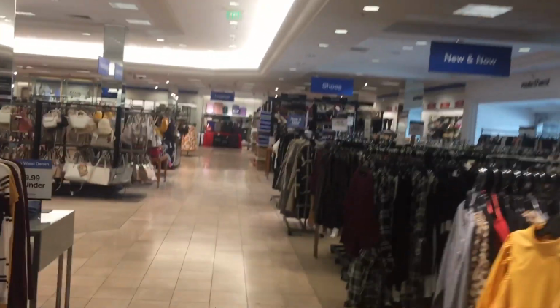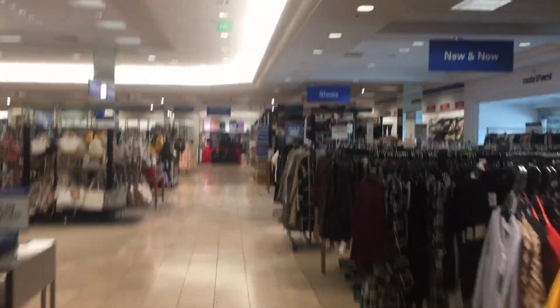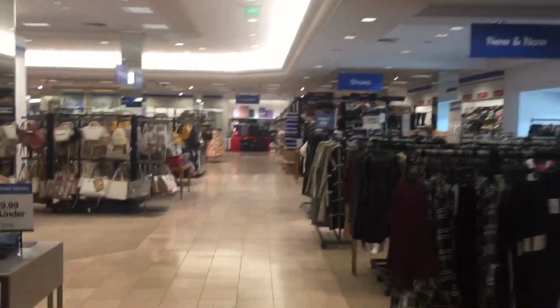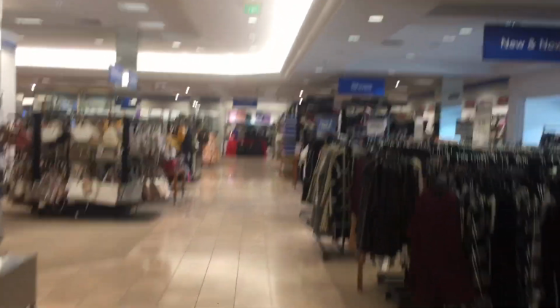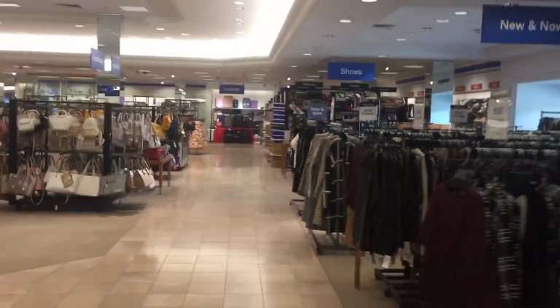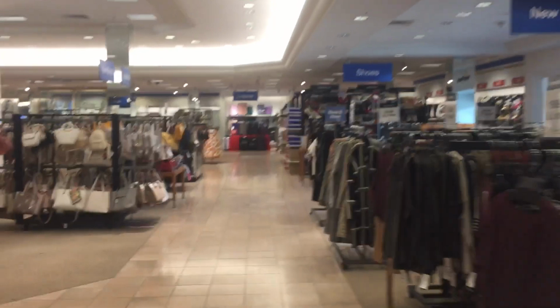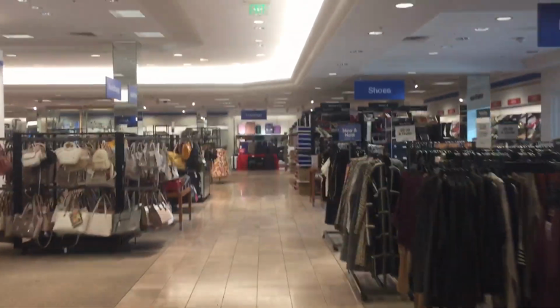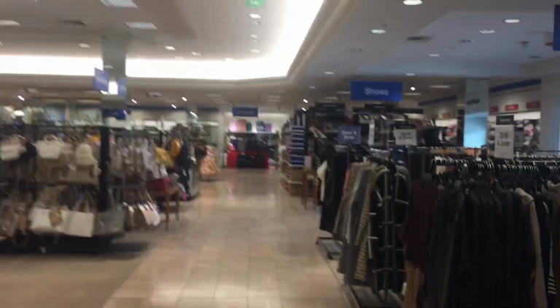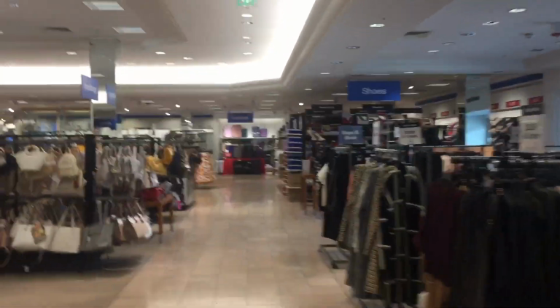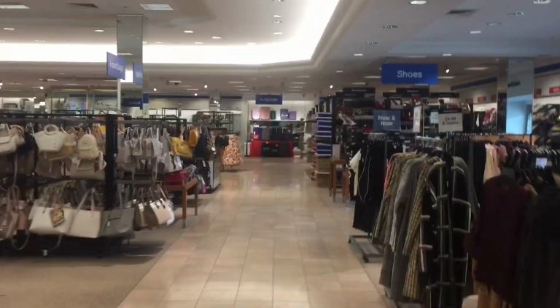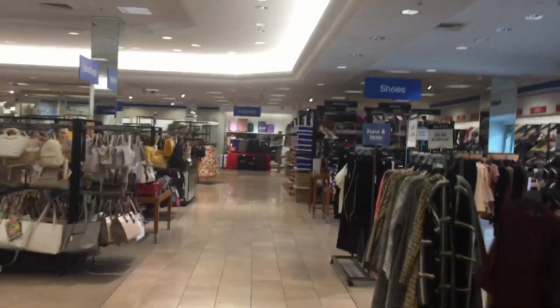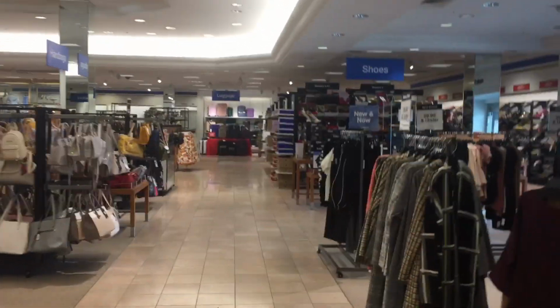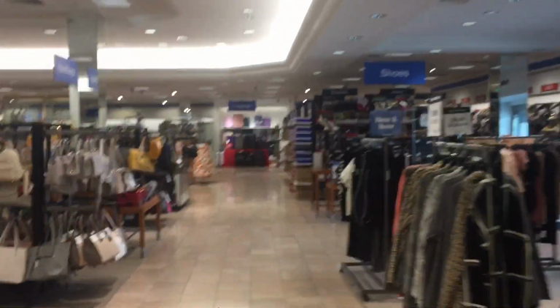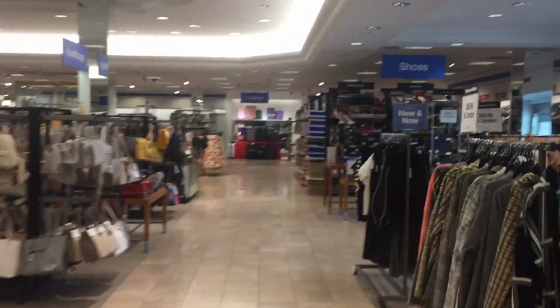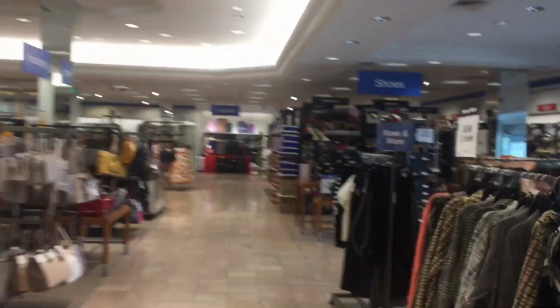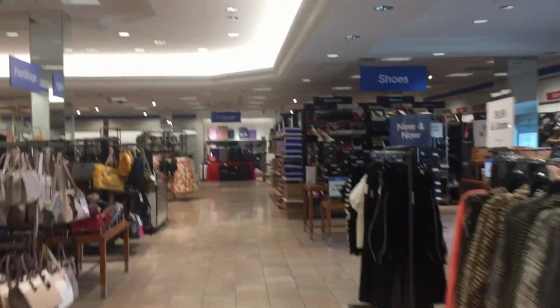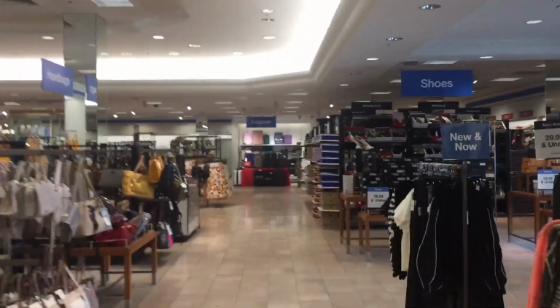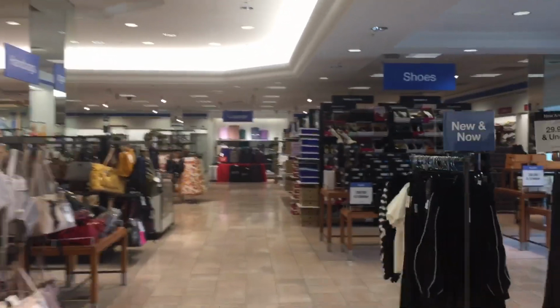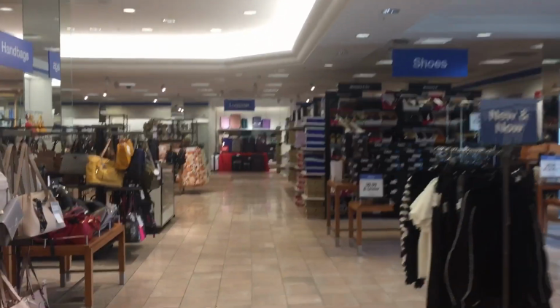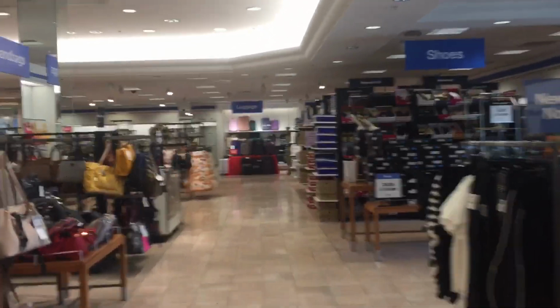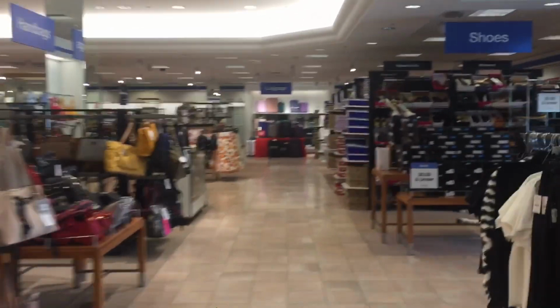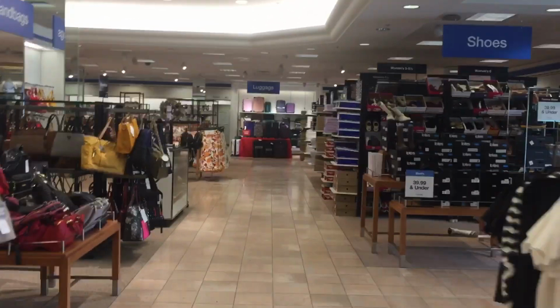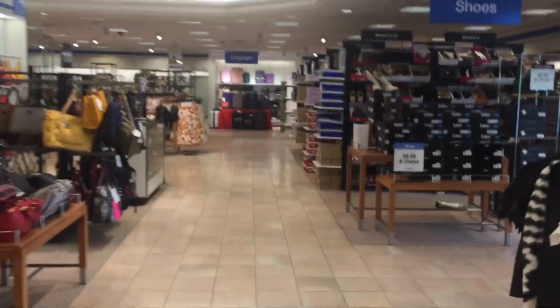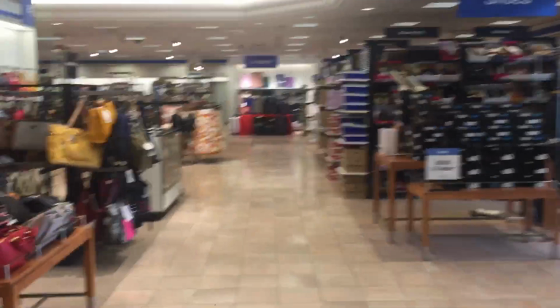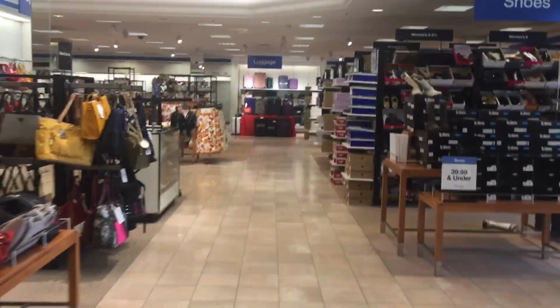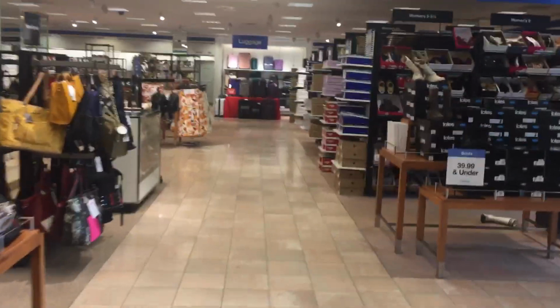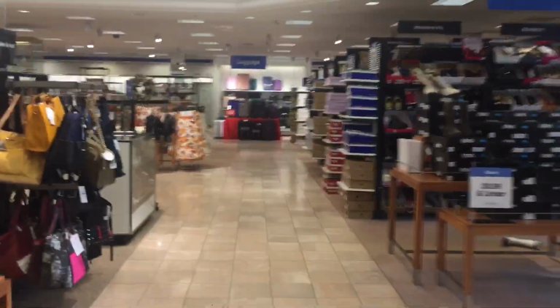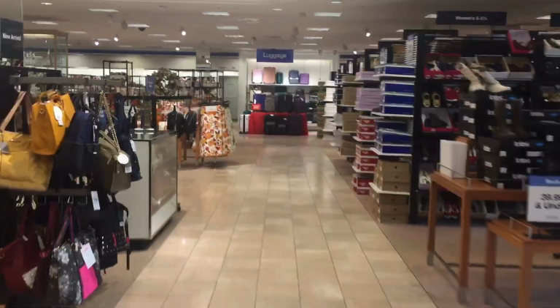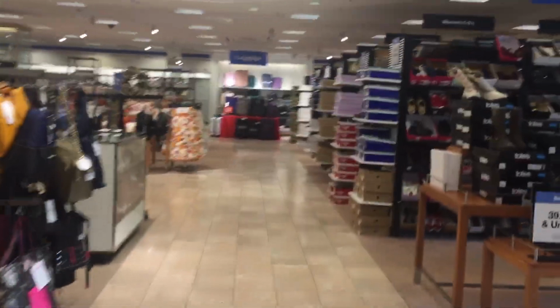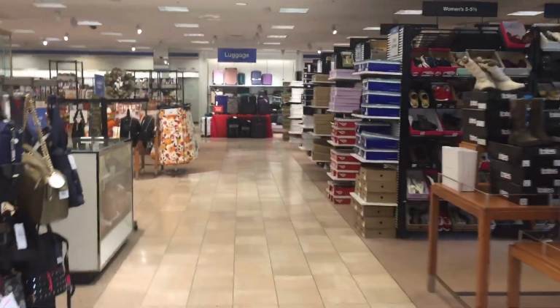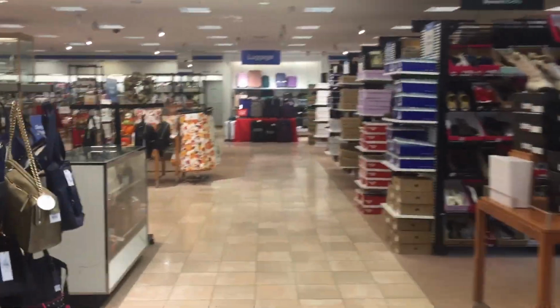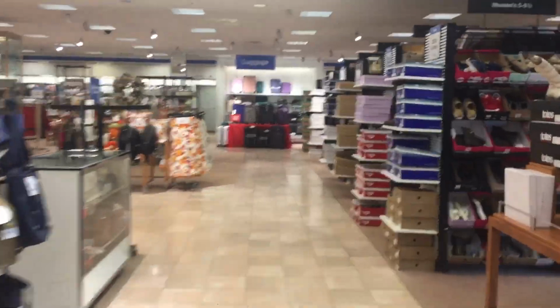I remember coming to this store when it was a Filene's. The first time I came here was back in 2003. It was like elevator heaven for me coming to this mall.